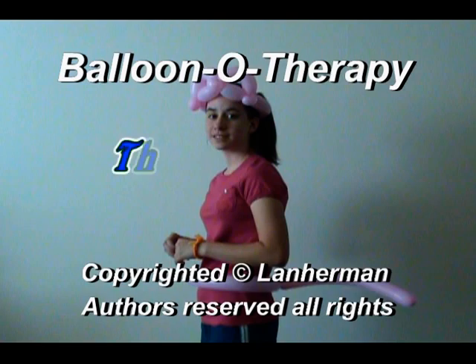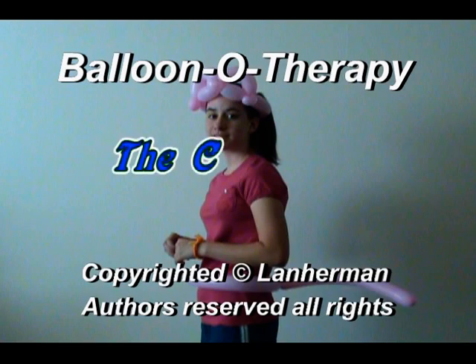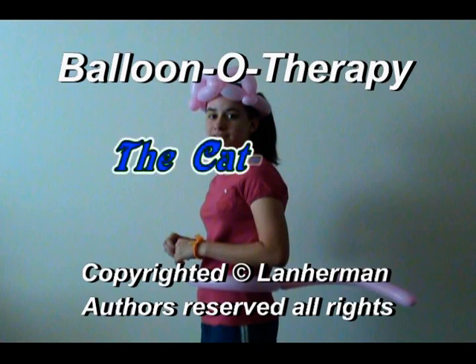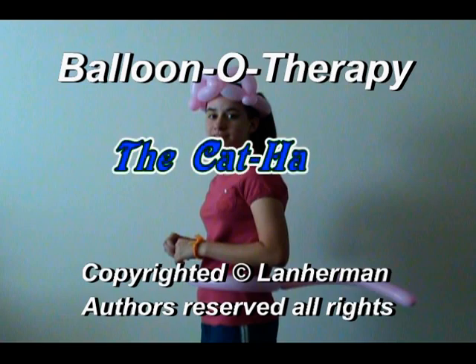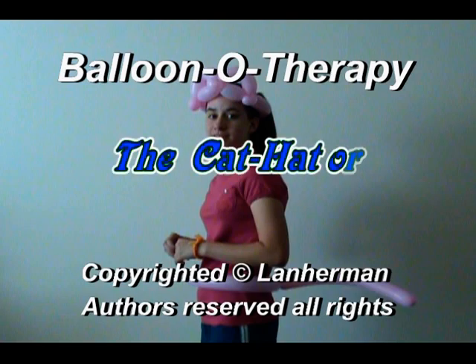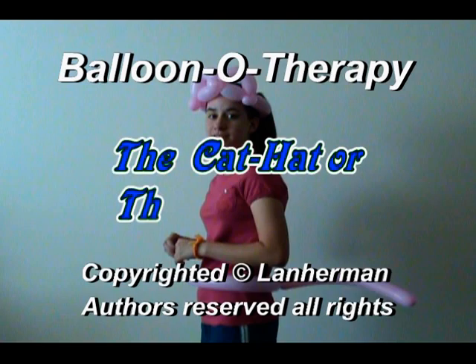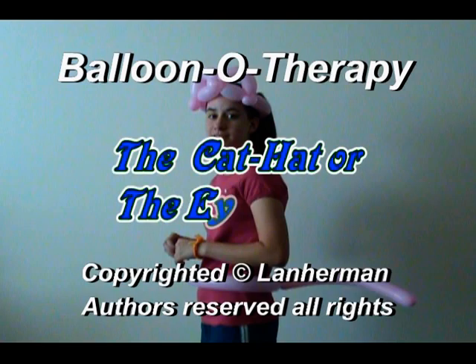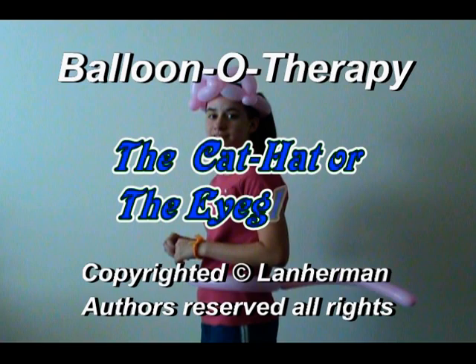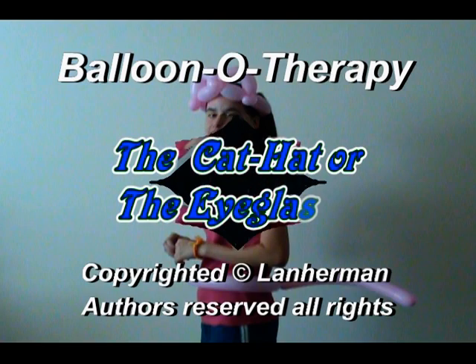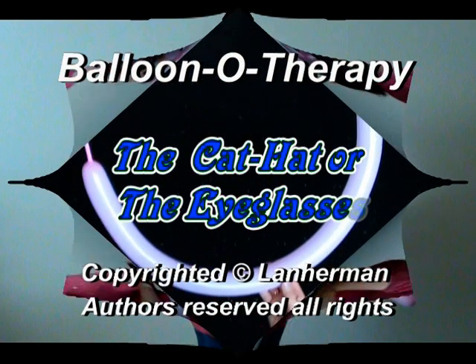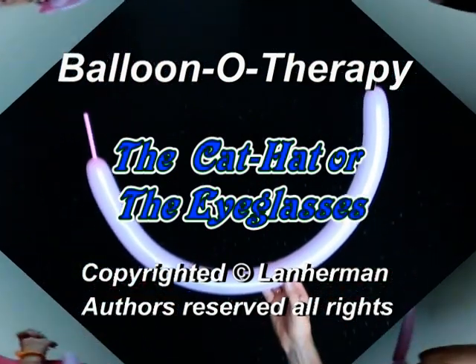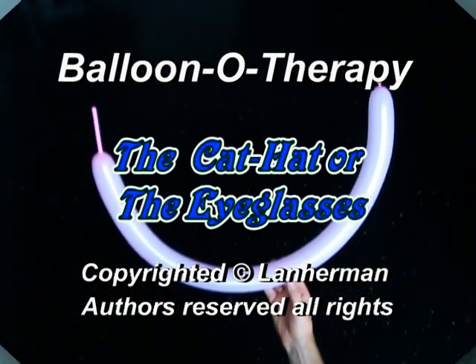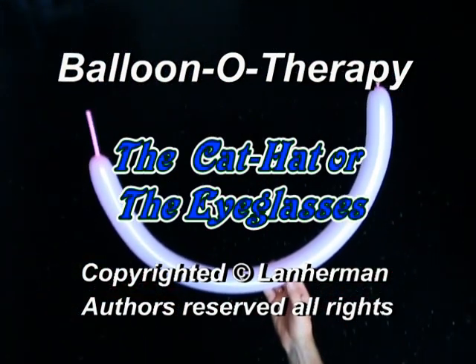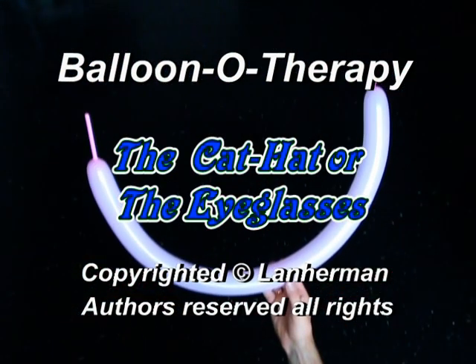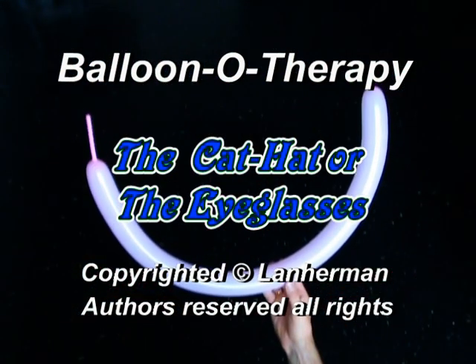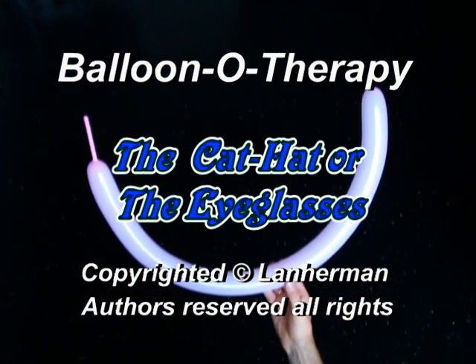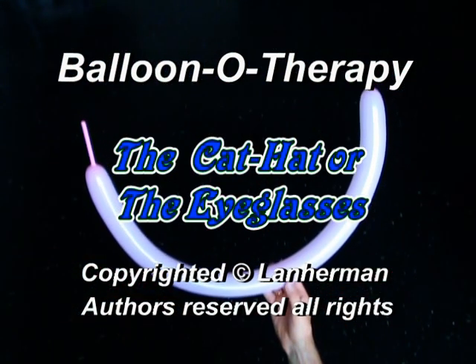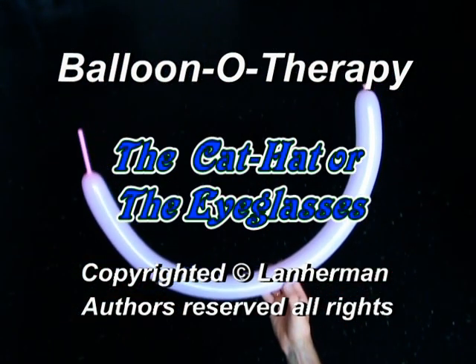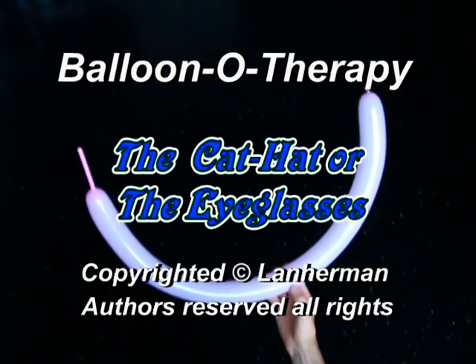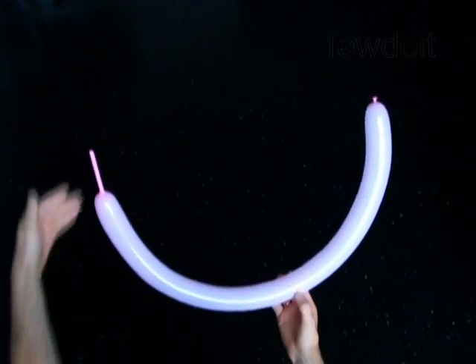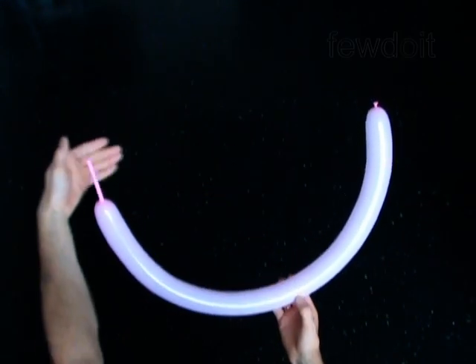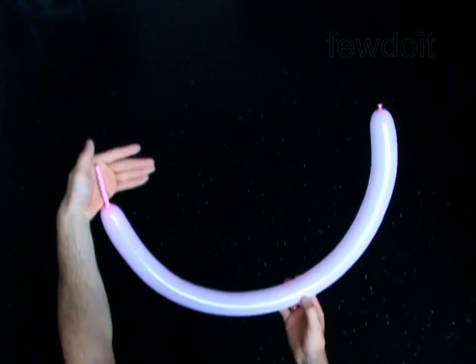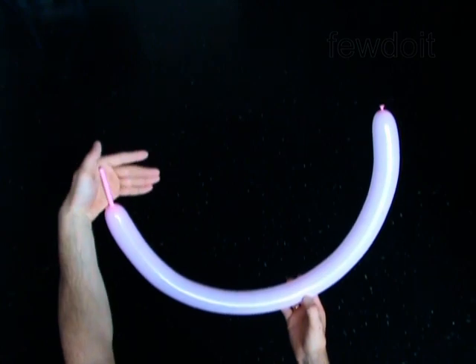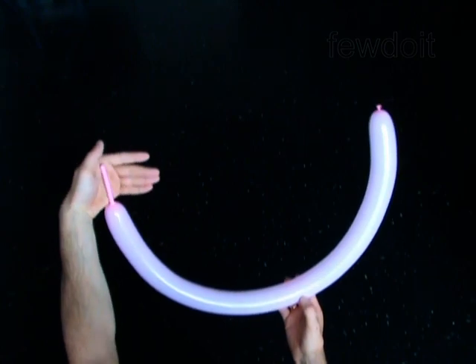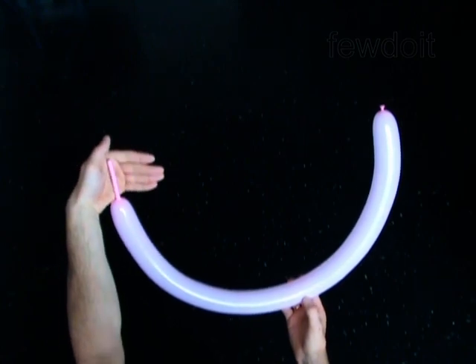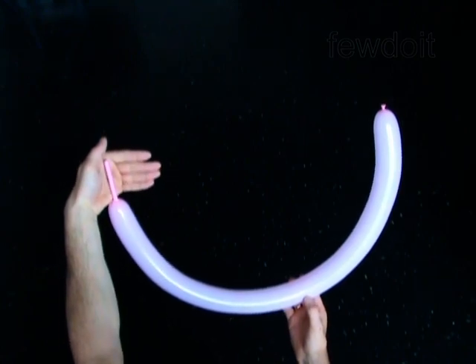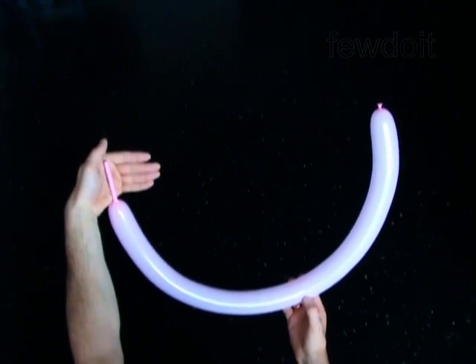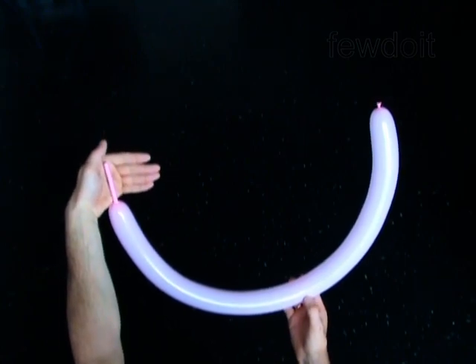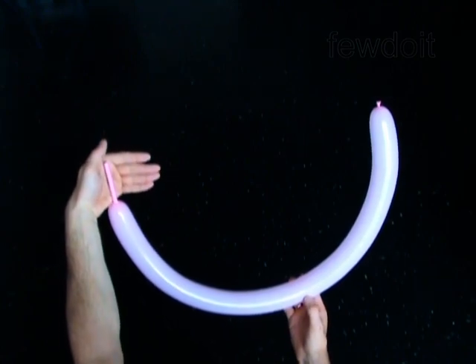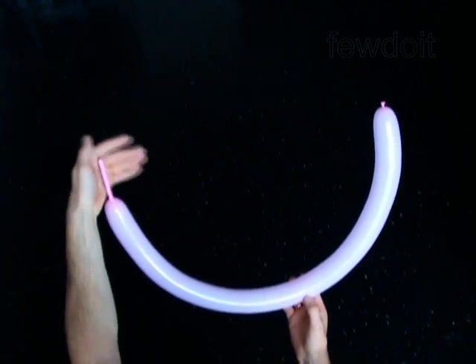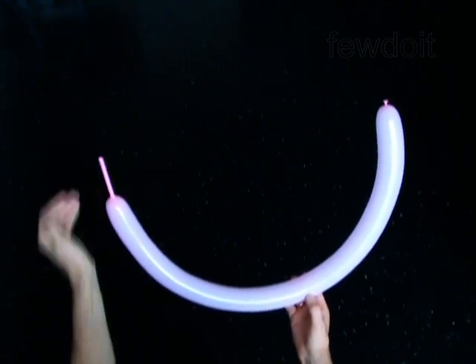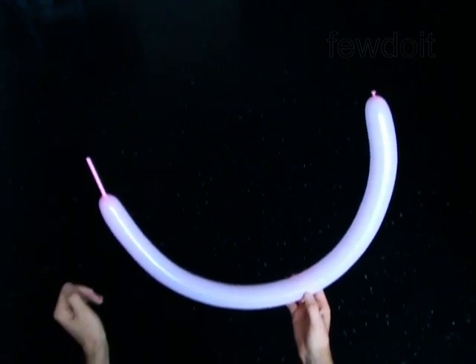Hello. We are going to make a cat hat or eyeglasses. Inflate a balloon leaving a 2-inch flat tail.